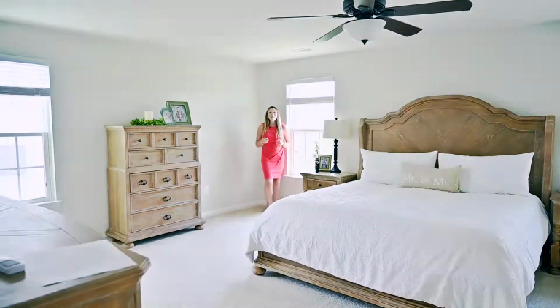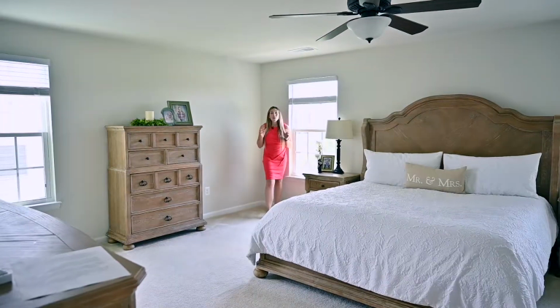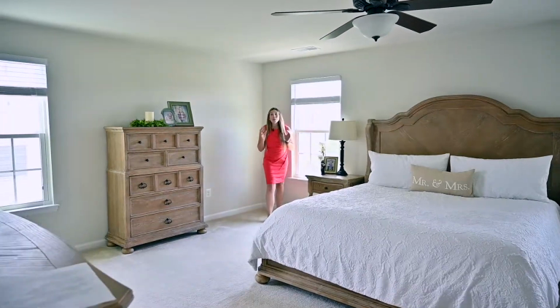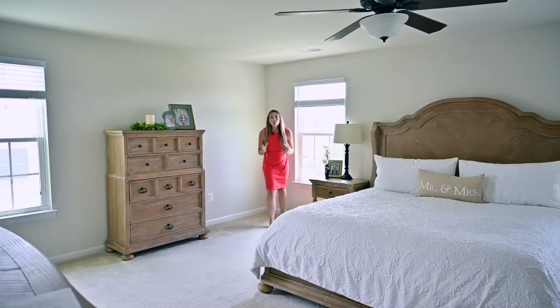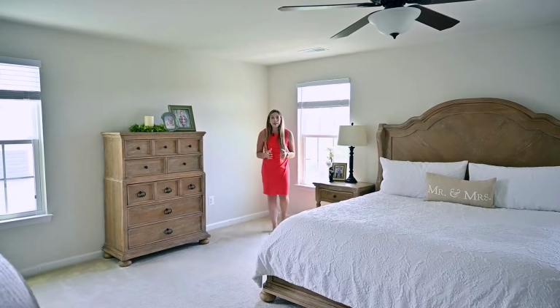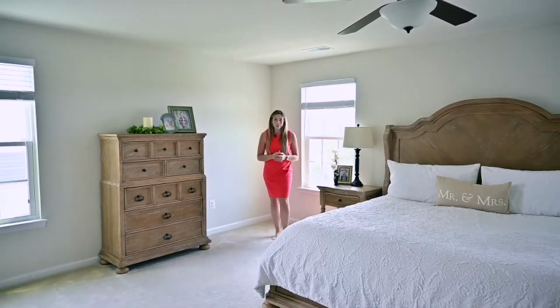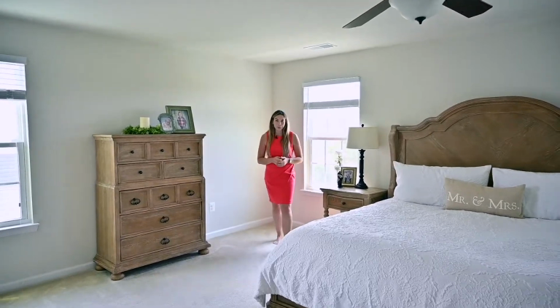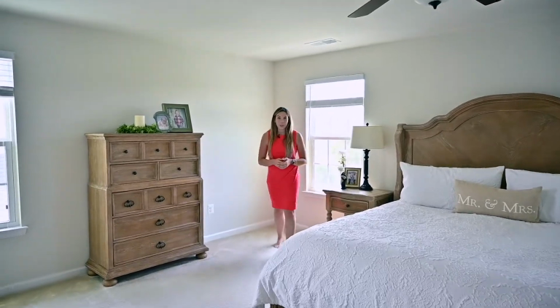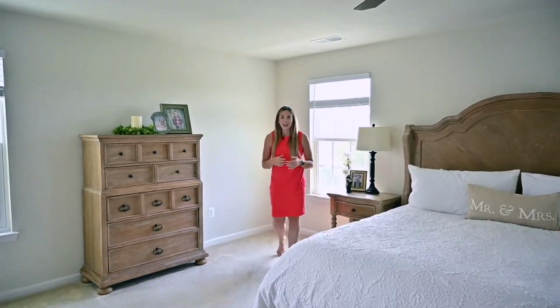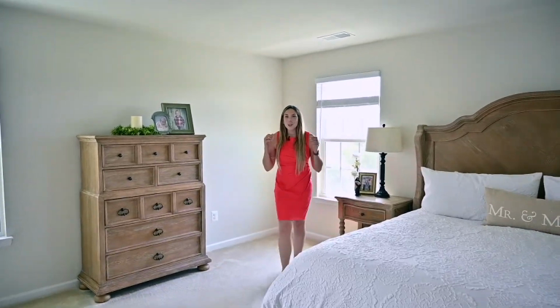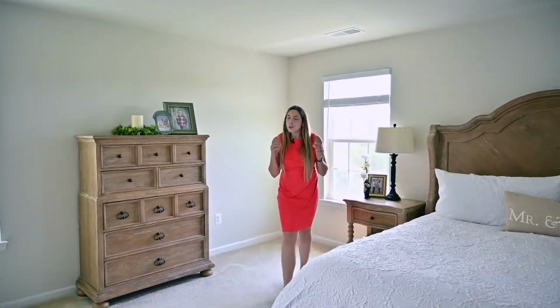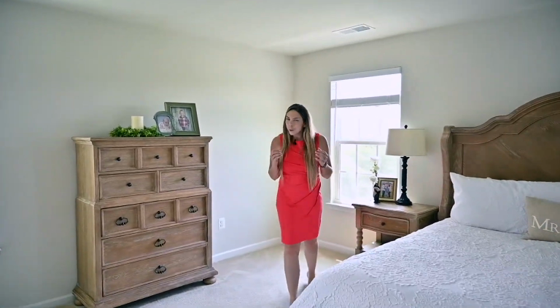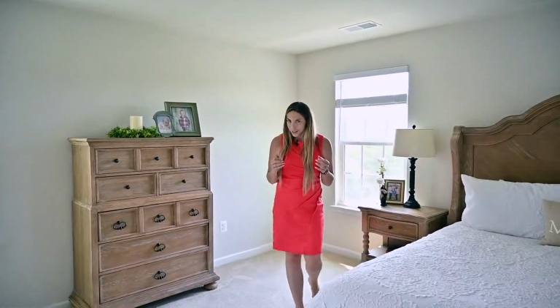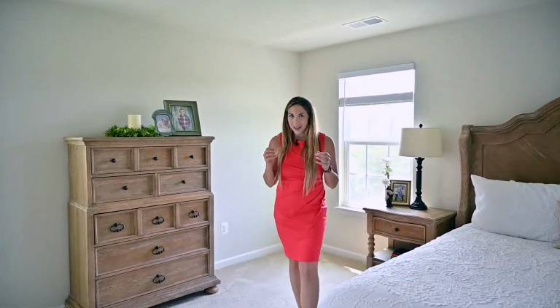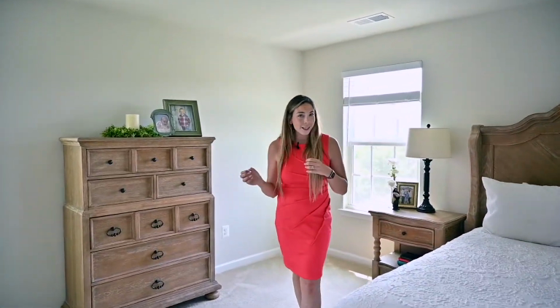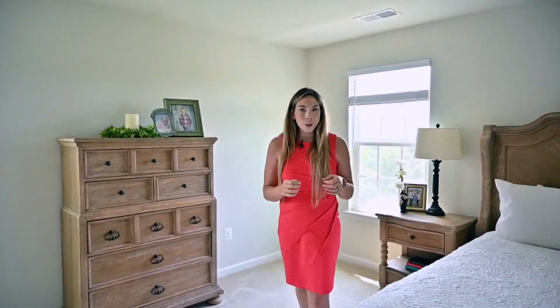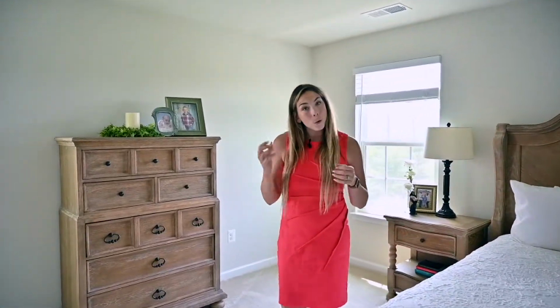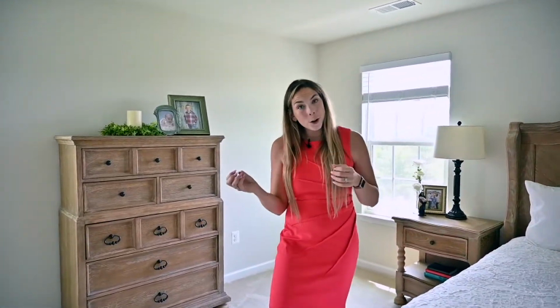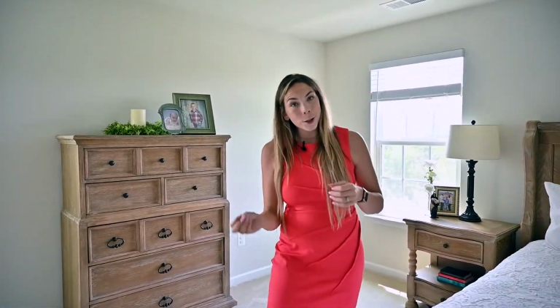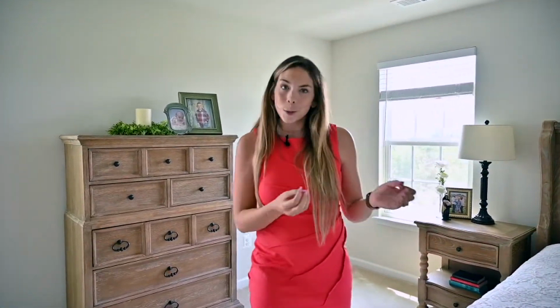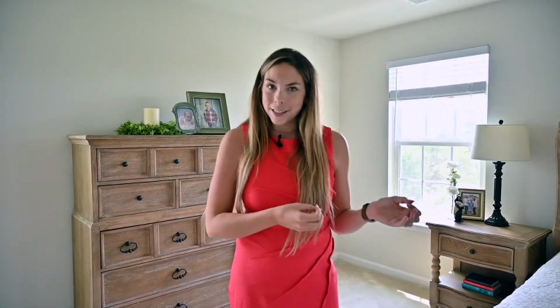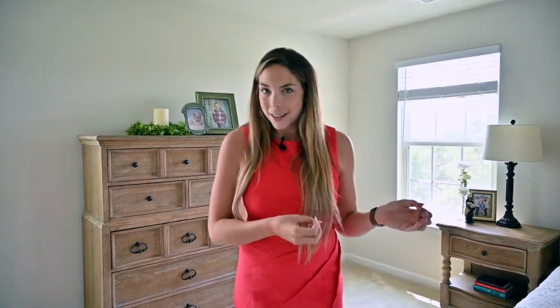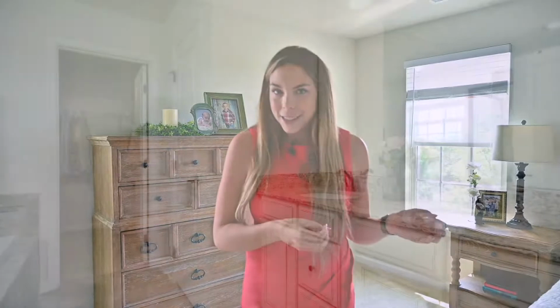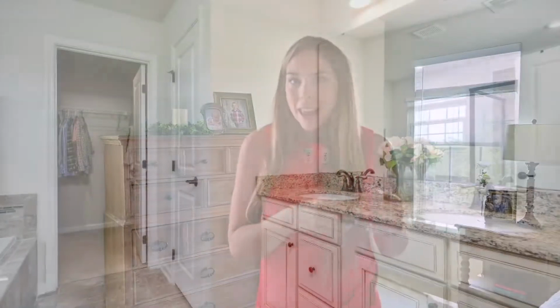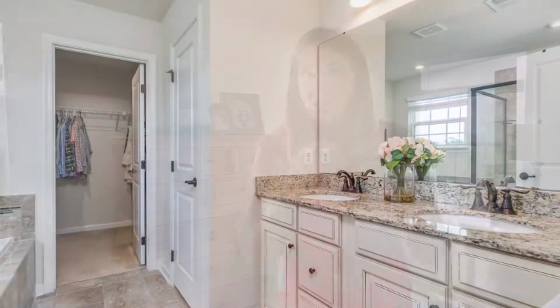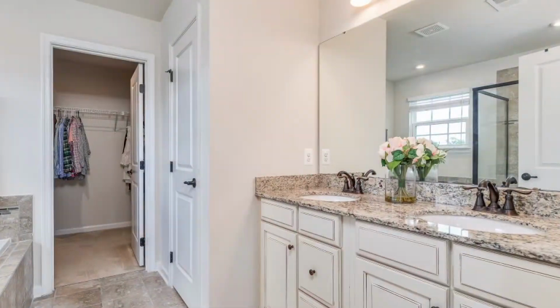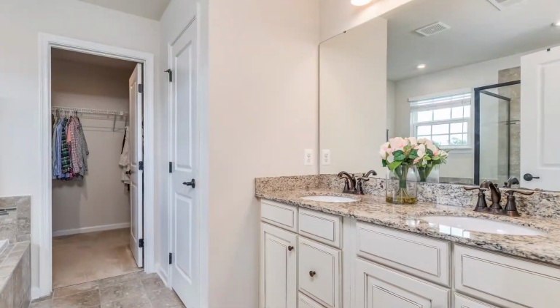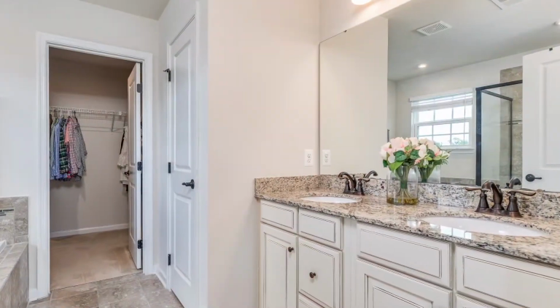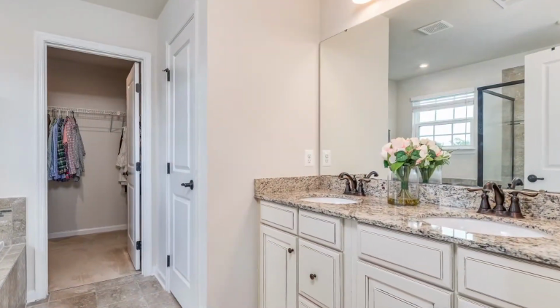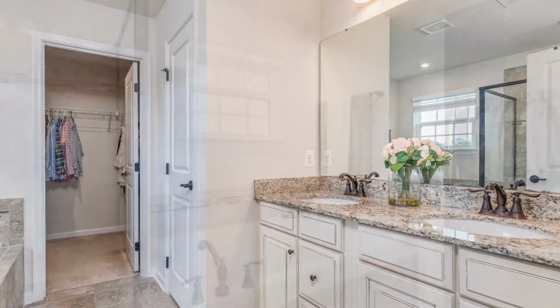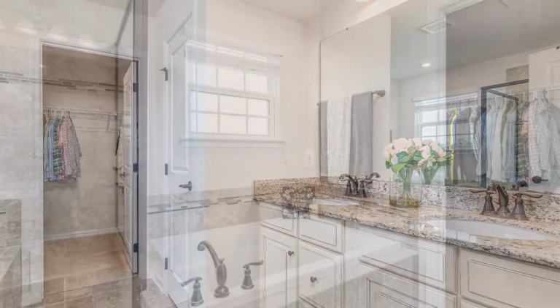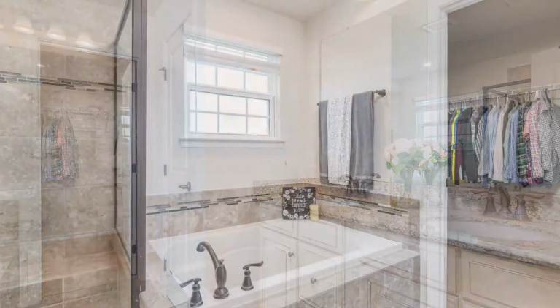And check out this huge master bedroom. It has two closets — a his and hers, or hers and hers, or his and his — and an amazing bathroom that's been updated.